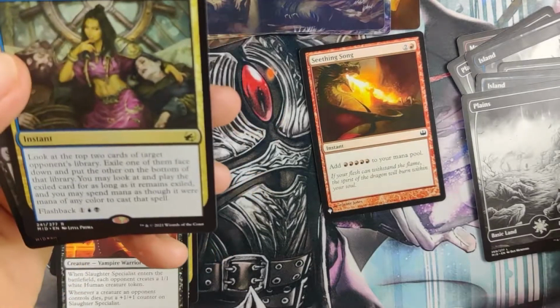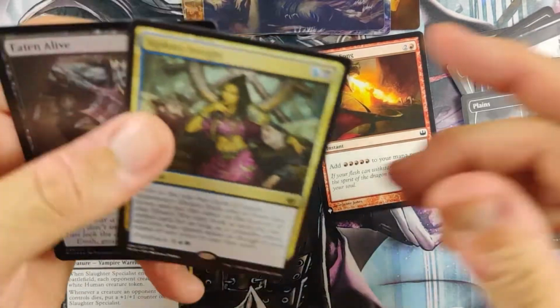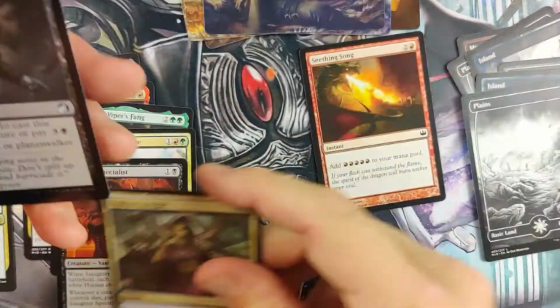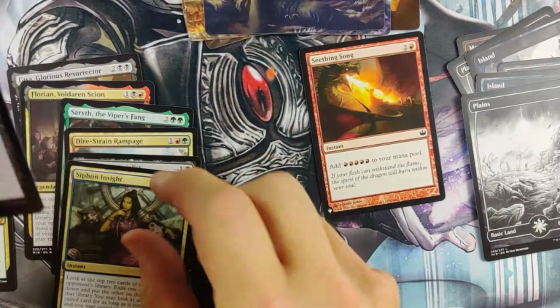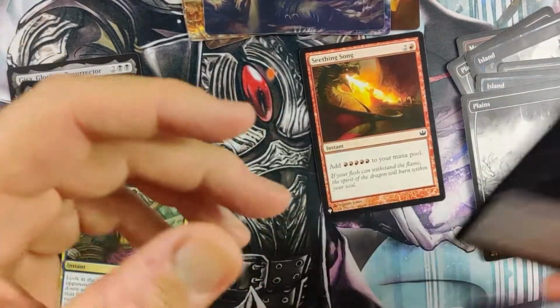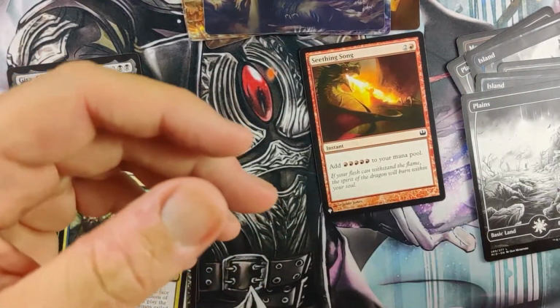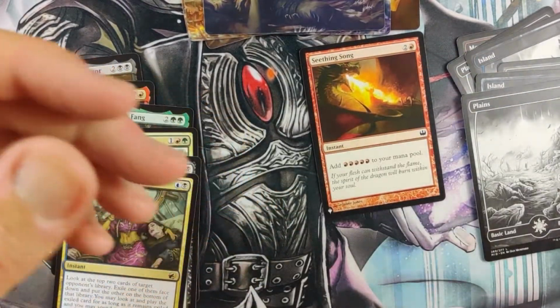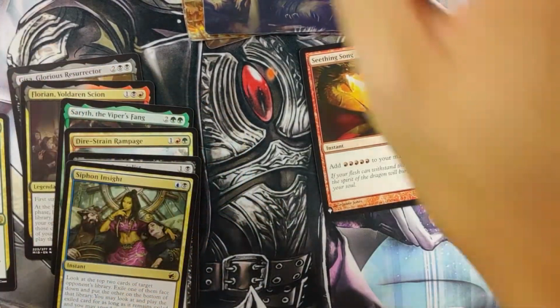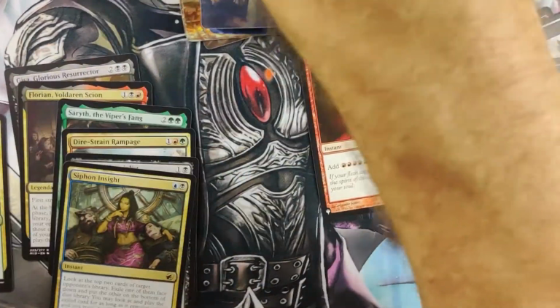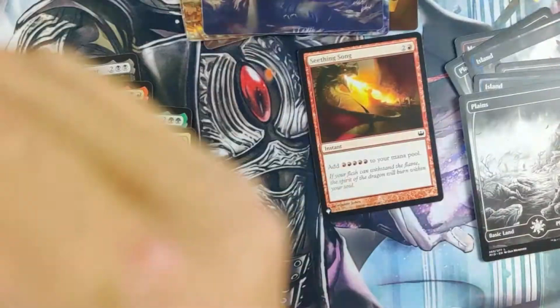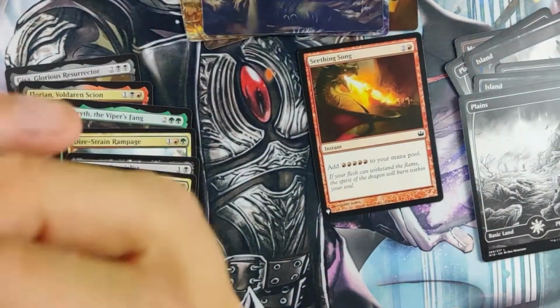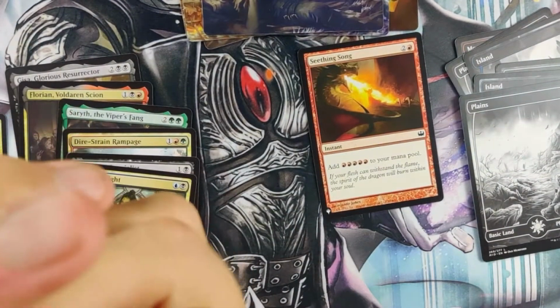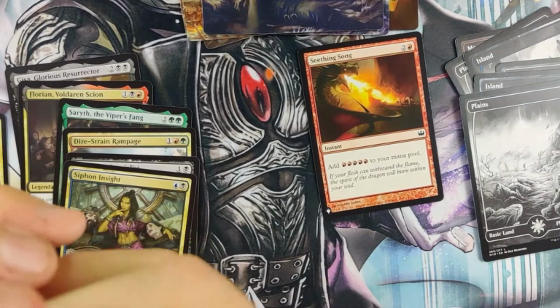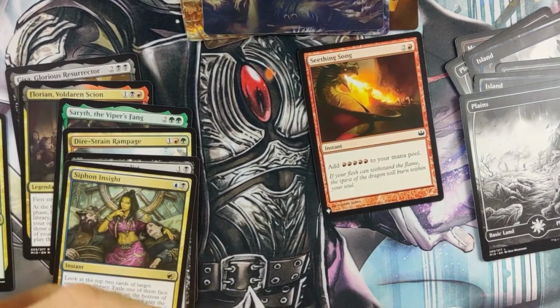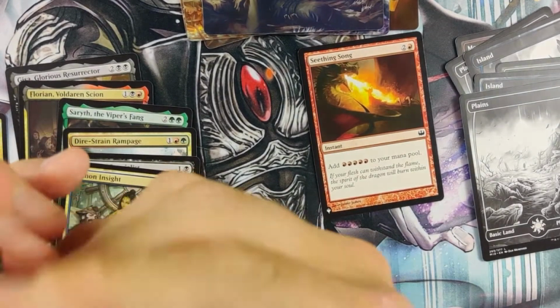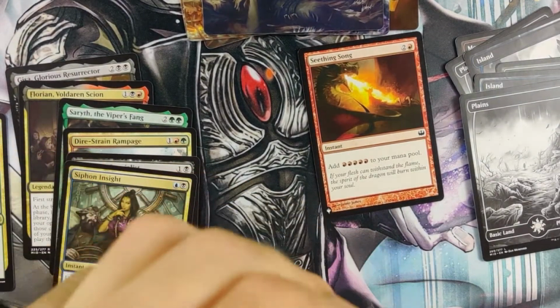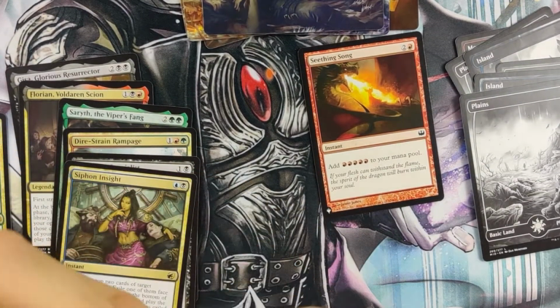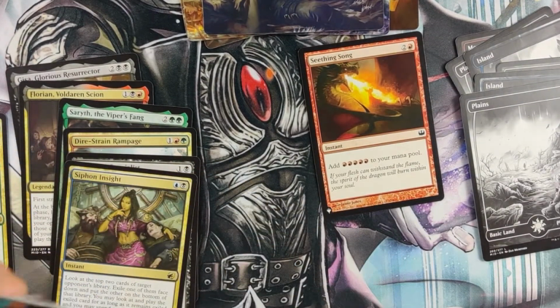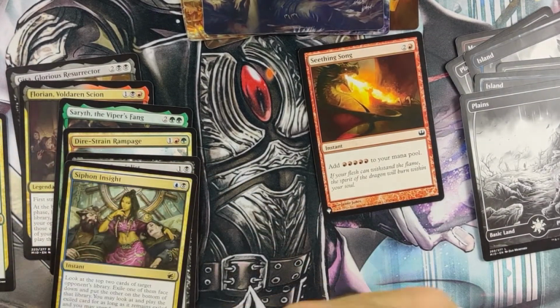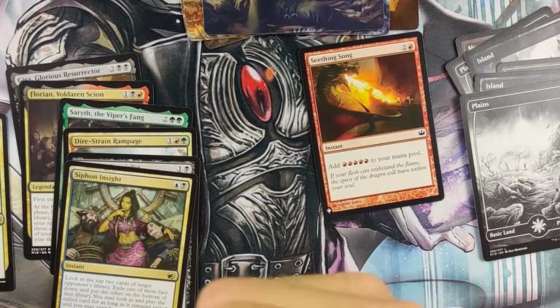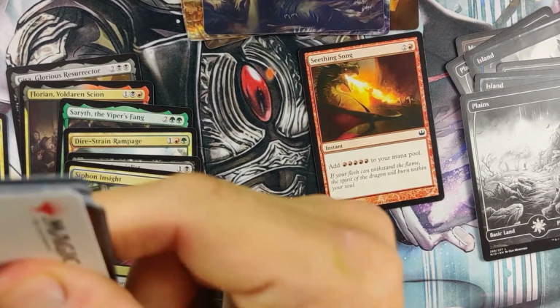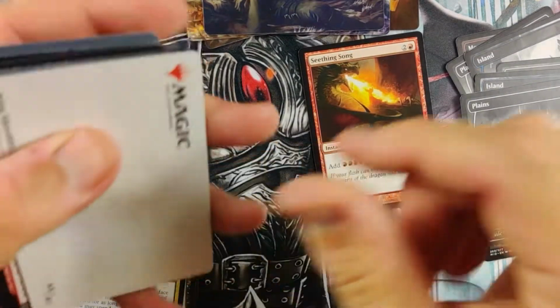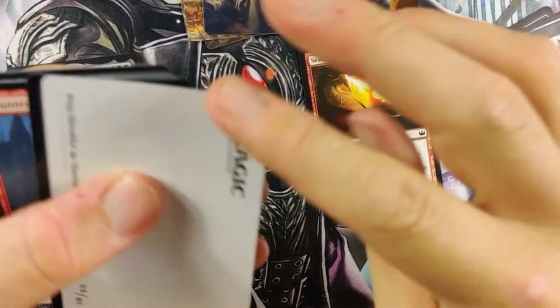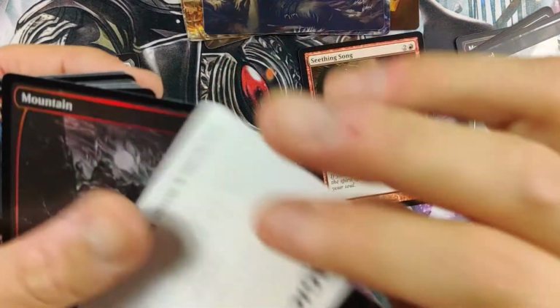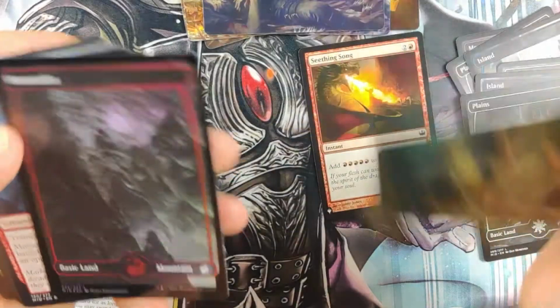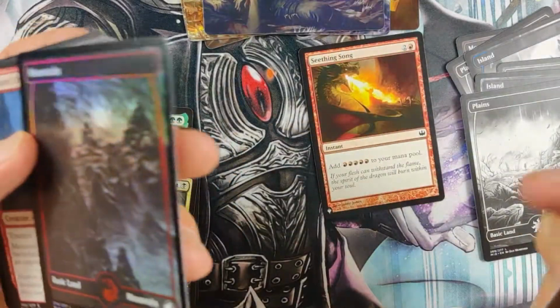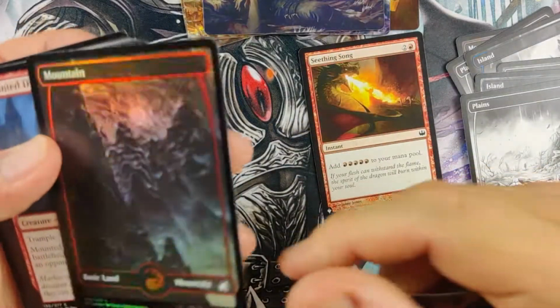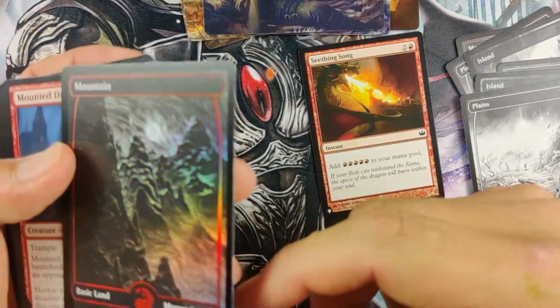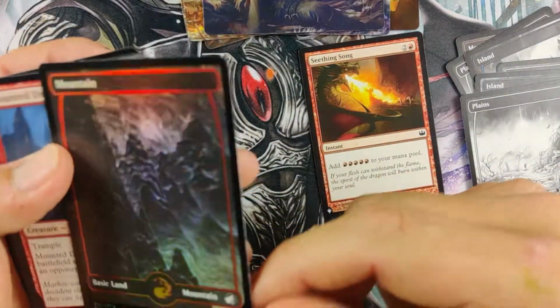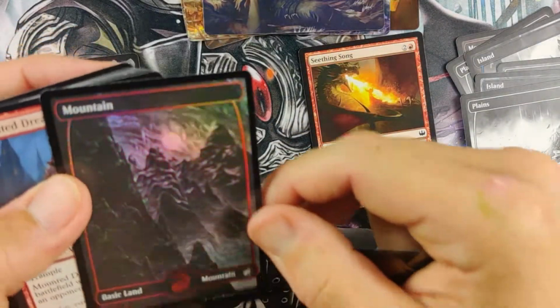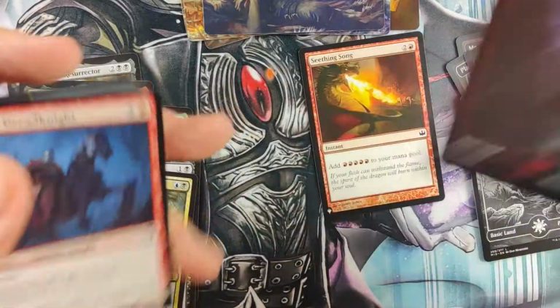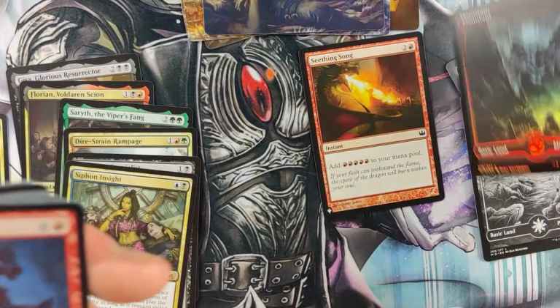Haven't hit much so far. We haven't even hit a Foil Land yet. This has definitely been very slow. Usually when it's — oh, there we go. There's a Foil Land. Things are looking up. We've got a nice Foil Mountain.